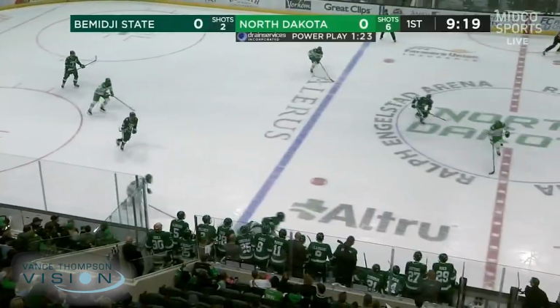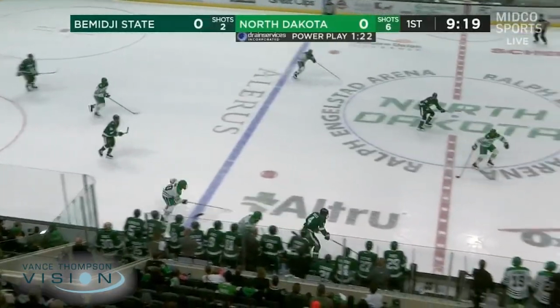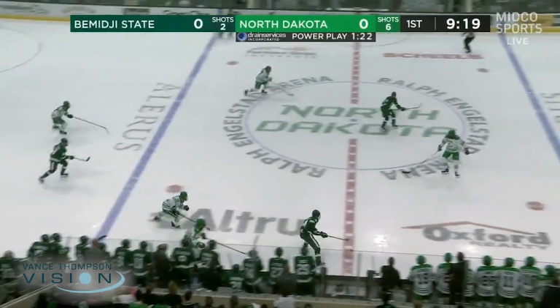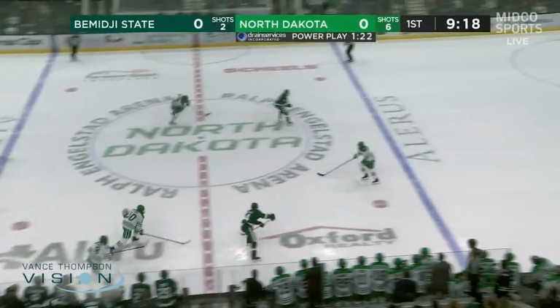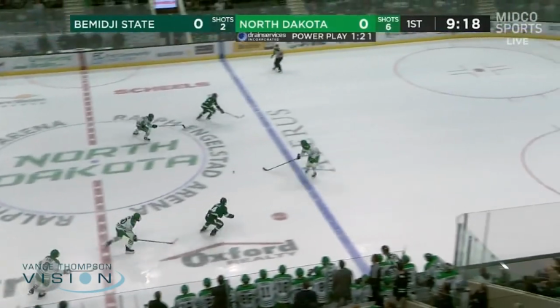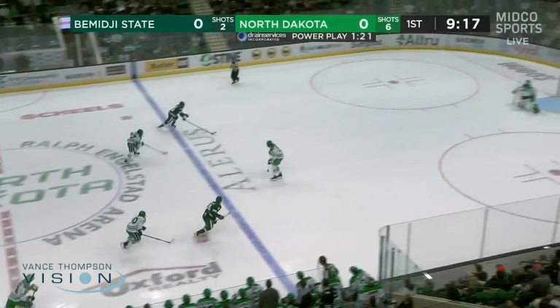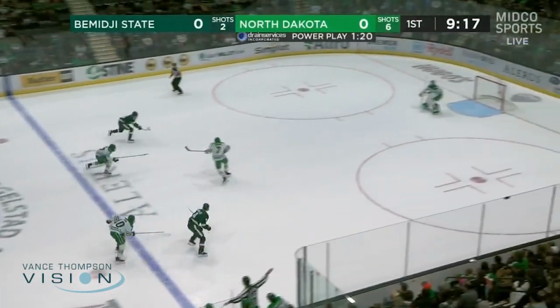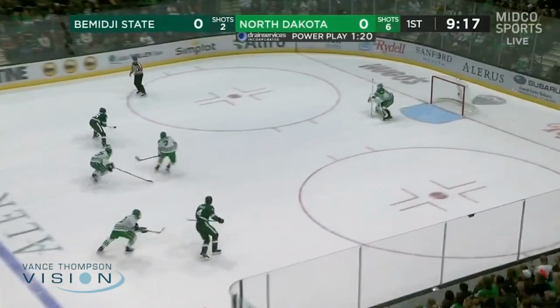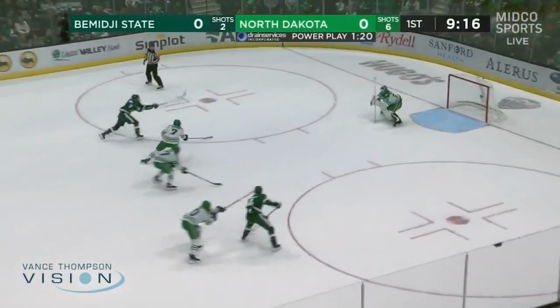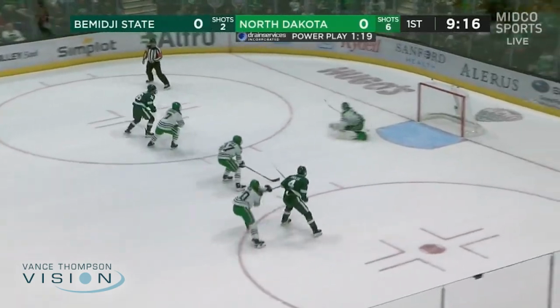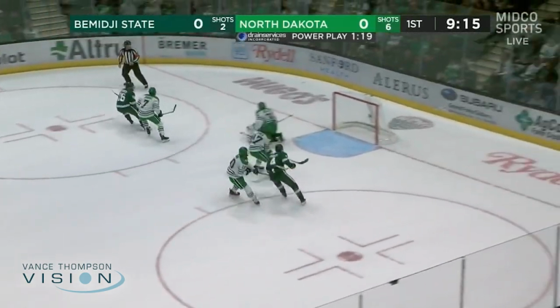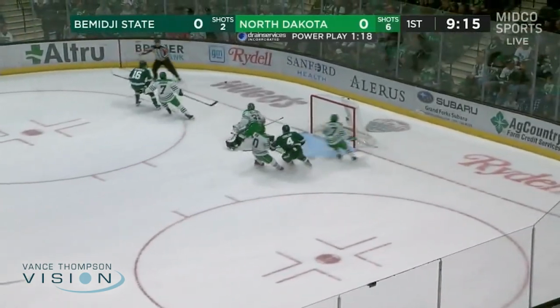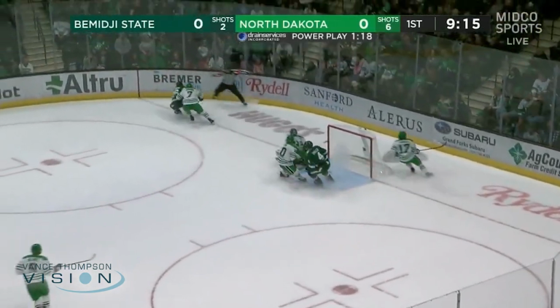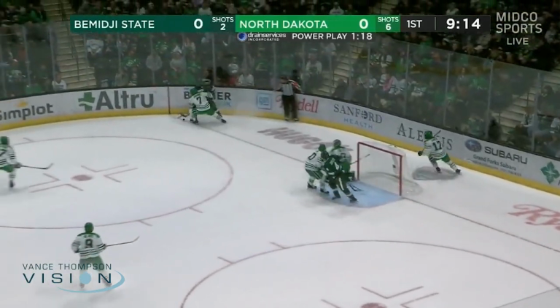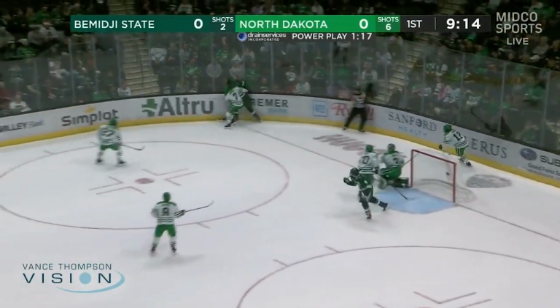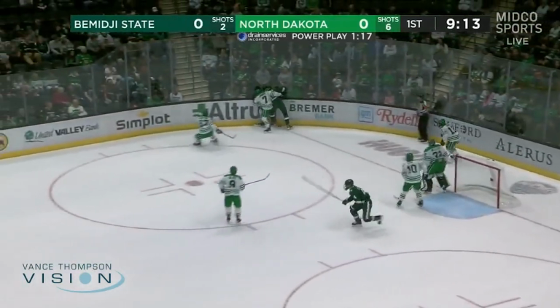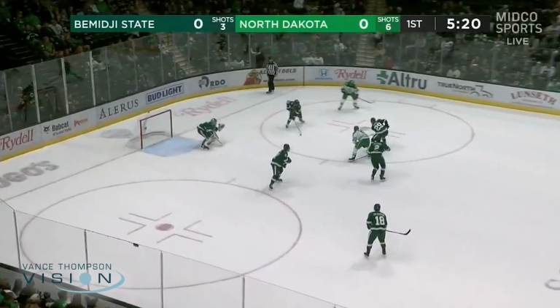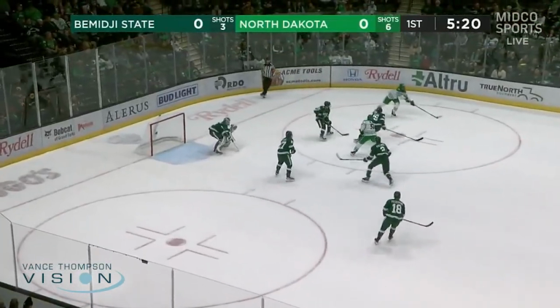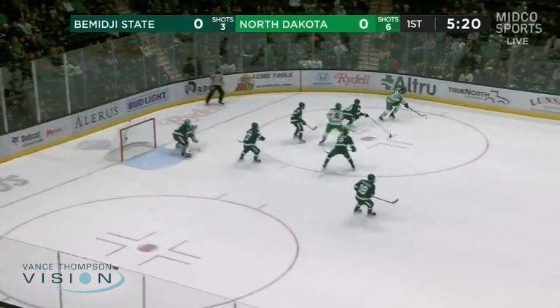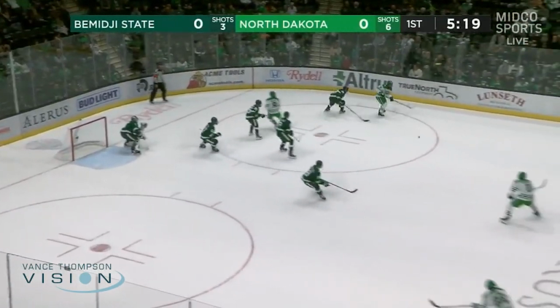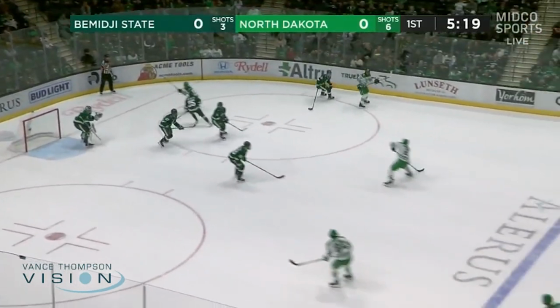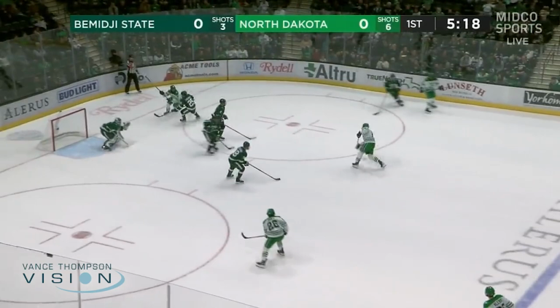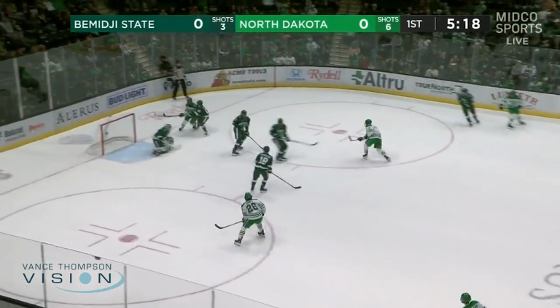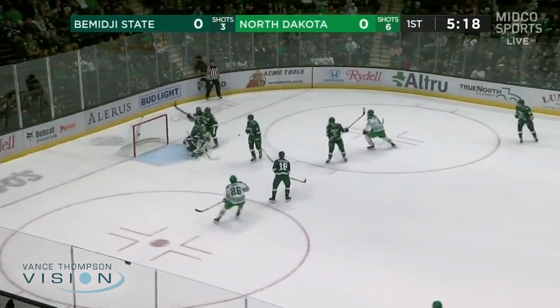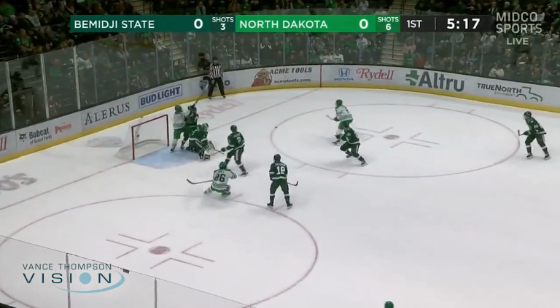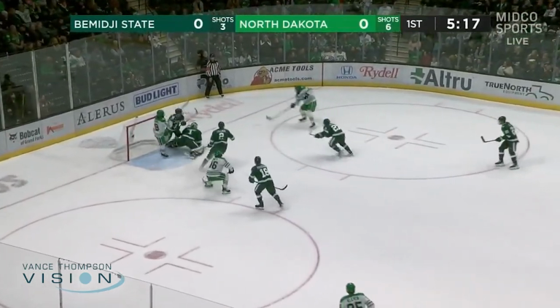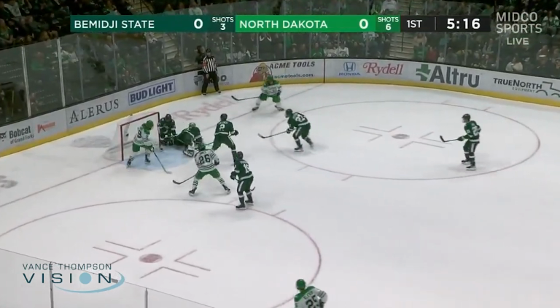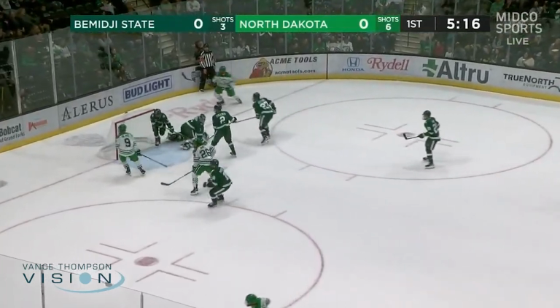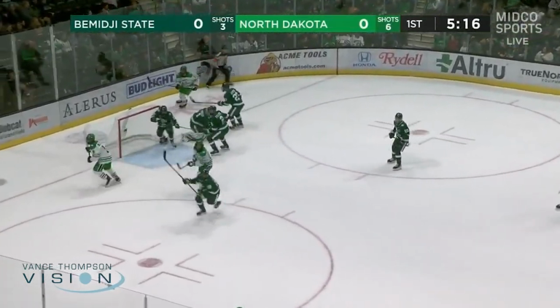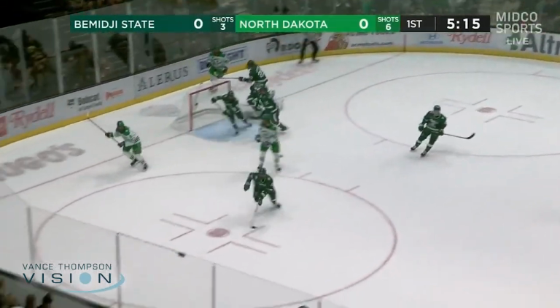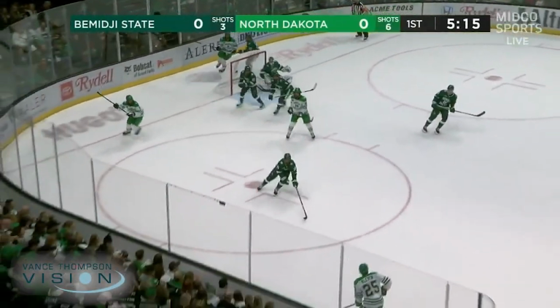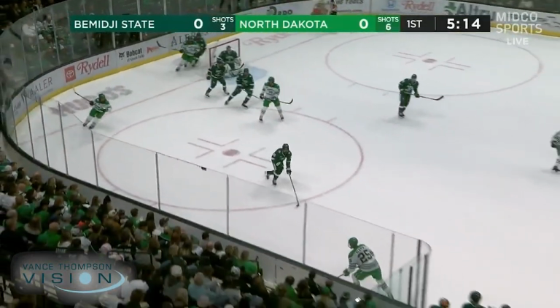Here comes Bemidji State, 2-1-1. That's Lolek now, starting to break up to Uri Weissanen. Big stop by Helston. Look at Jackson Blake starting to break up that story. This is going to add to a chance now as Sidorski fires one just wide.